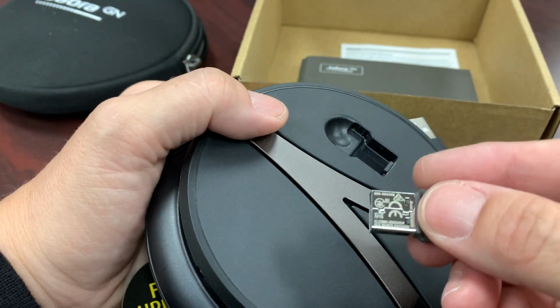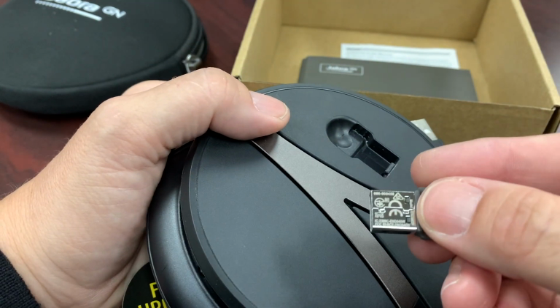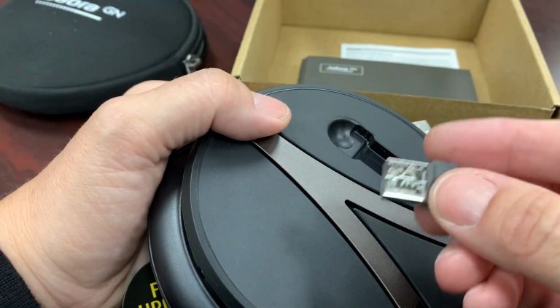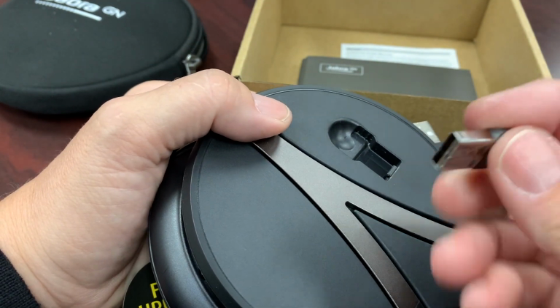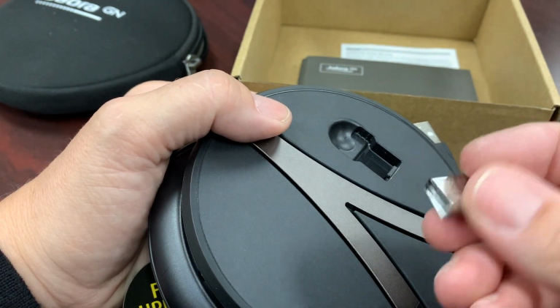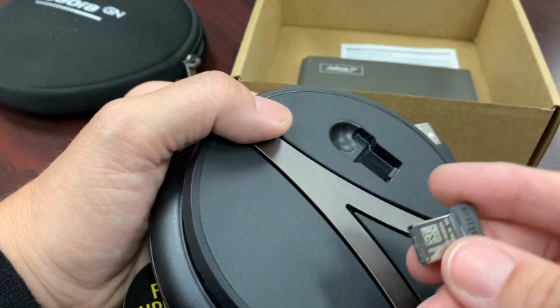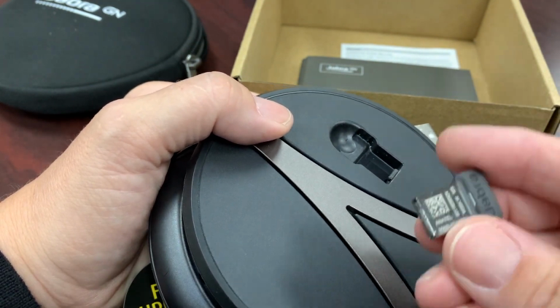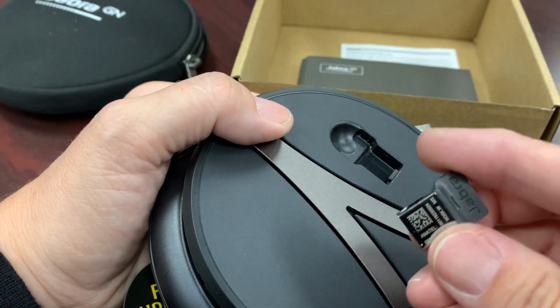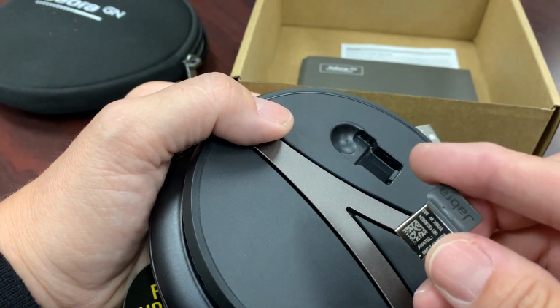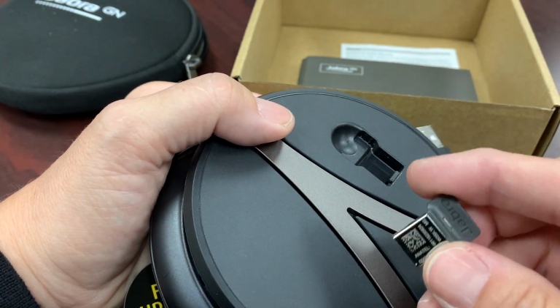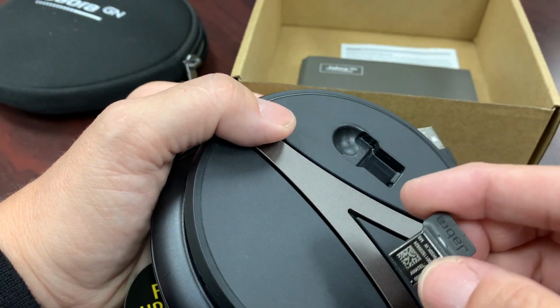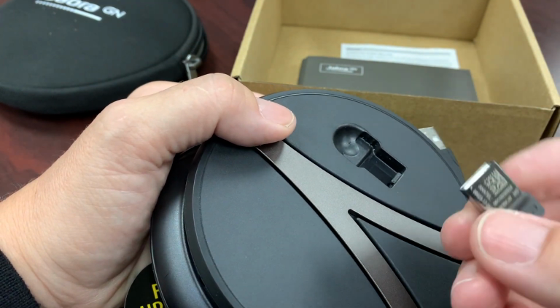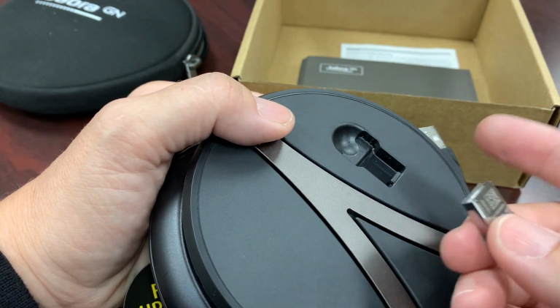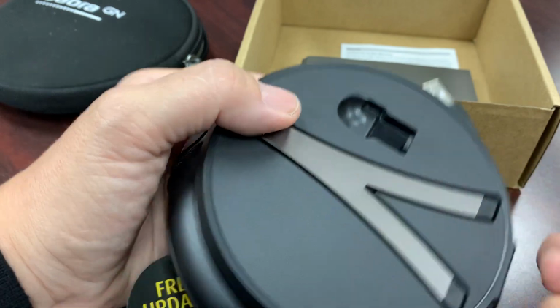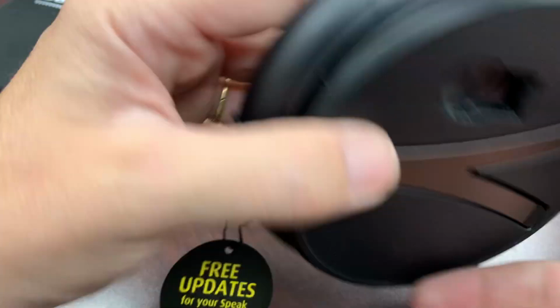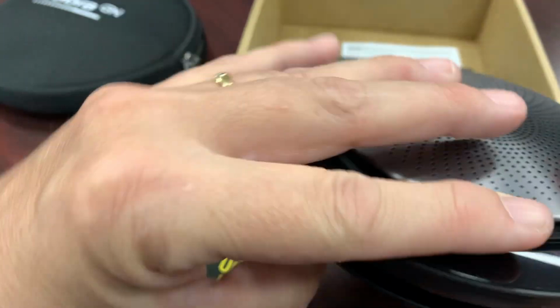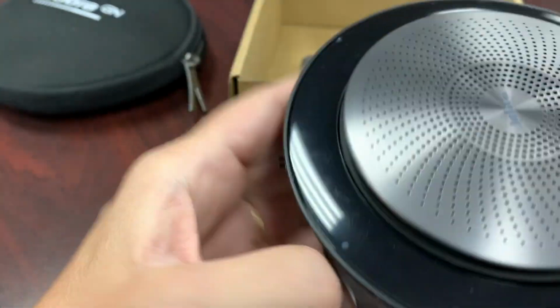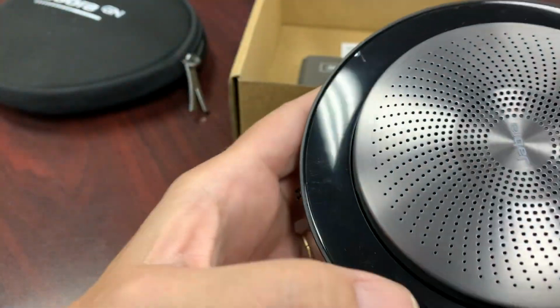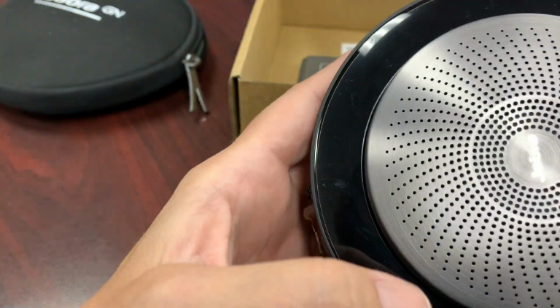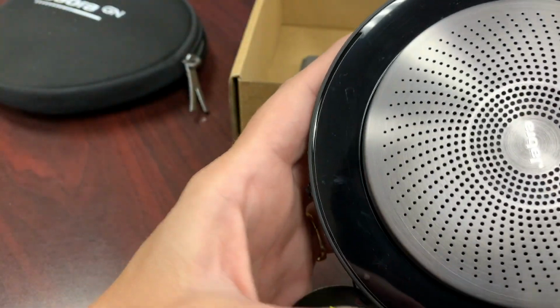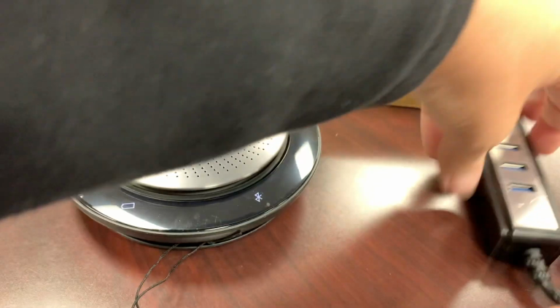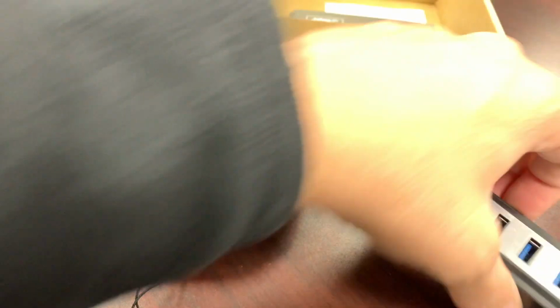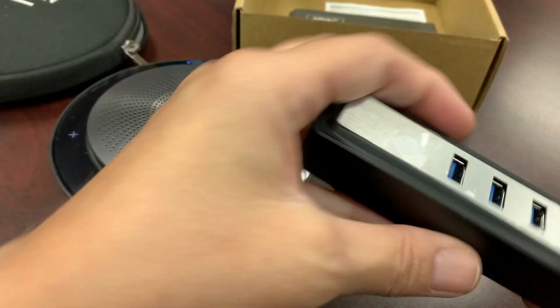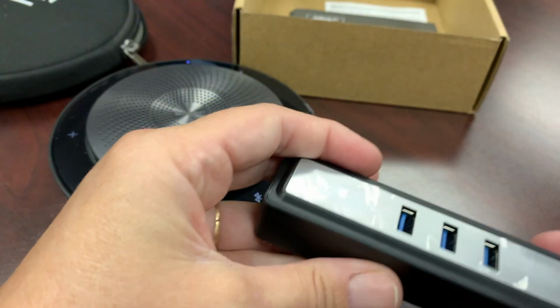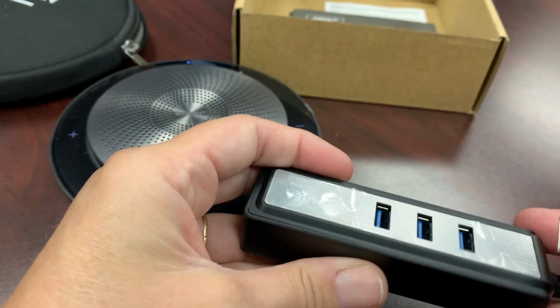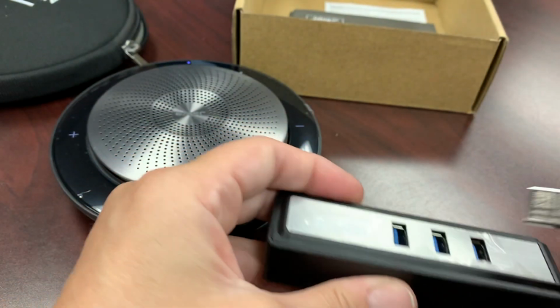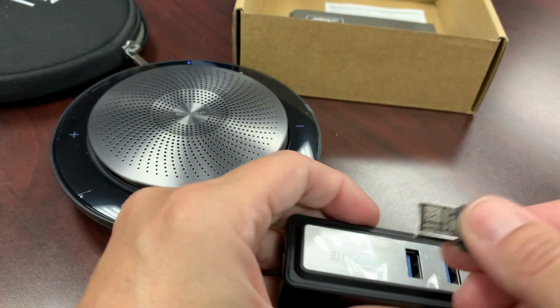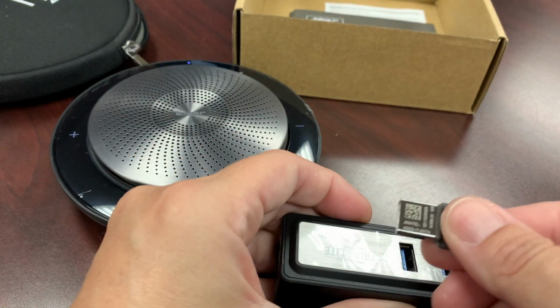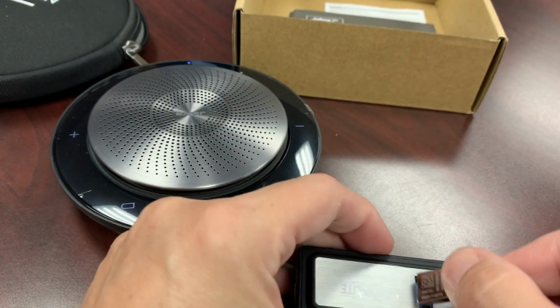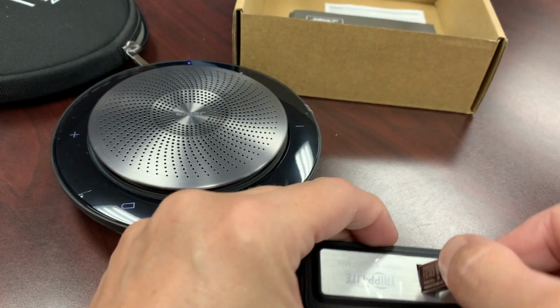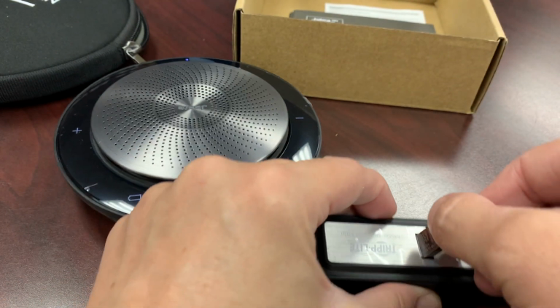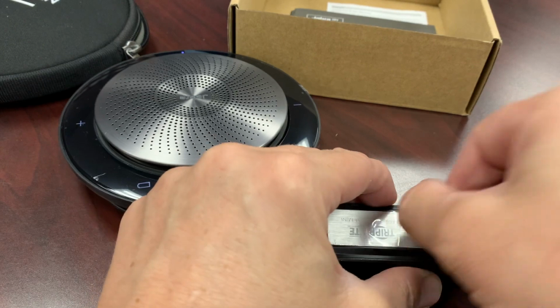I'm going to take my little nib and insert it into my USB hub — pop it in there.